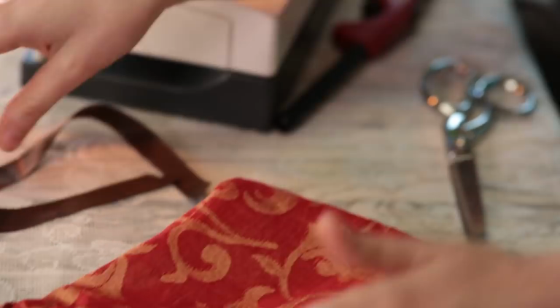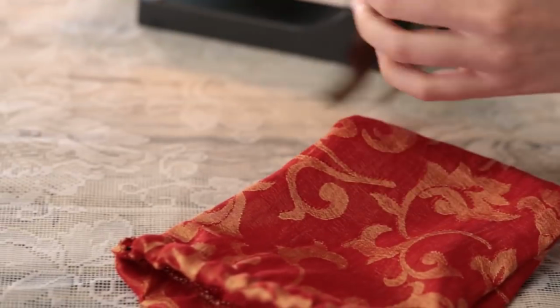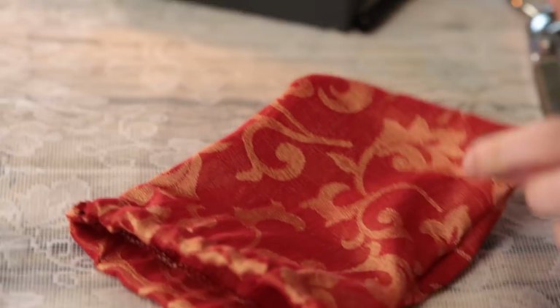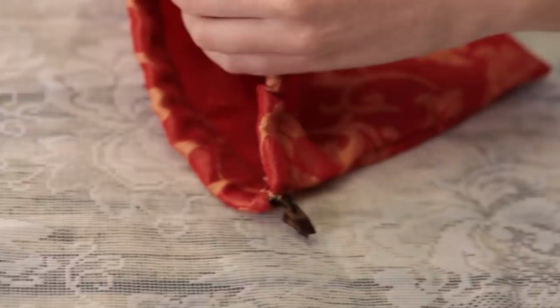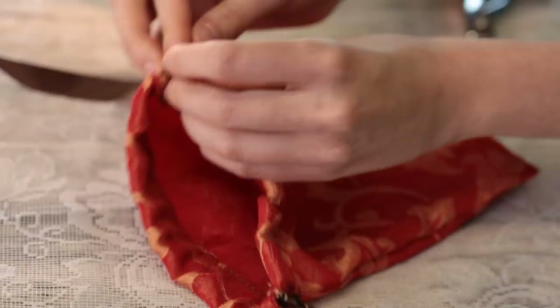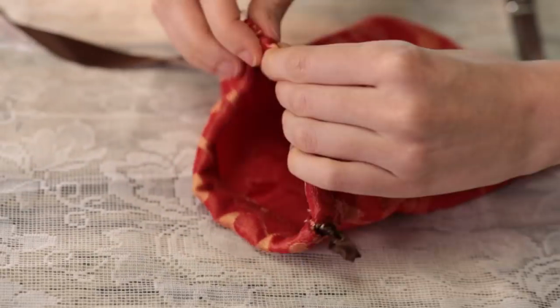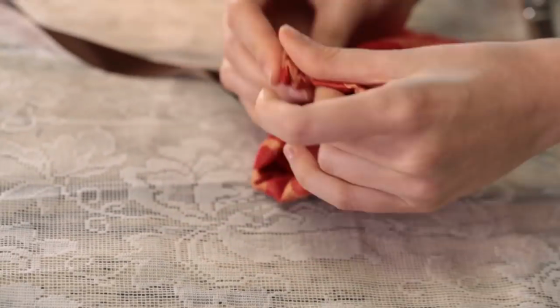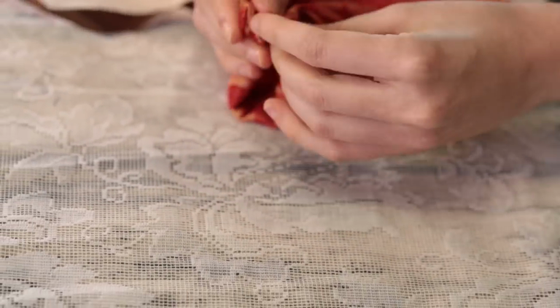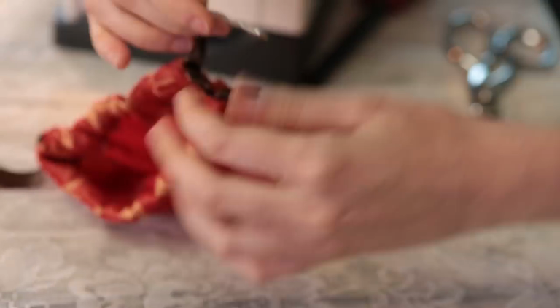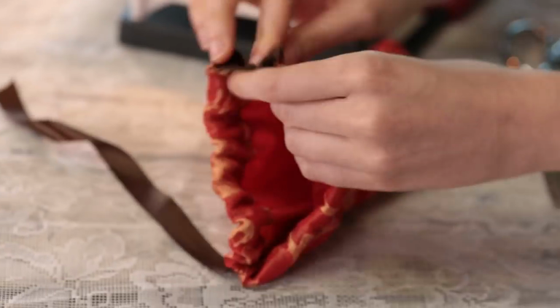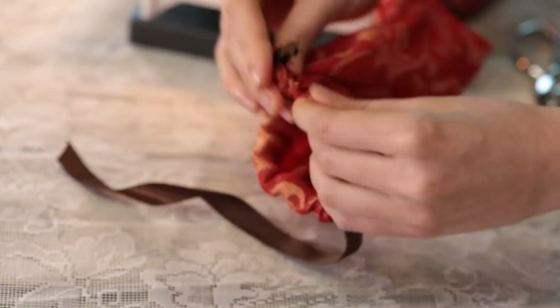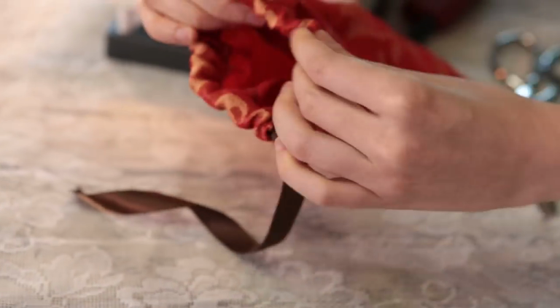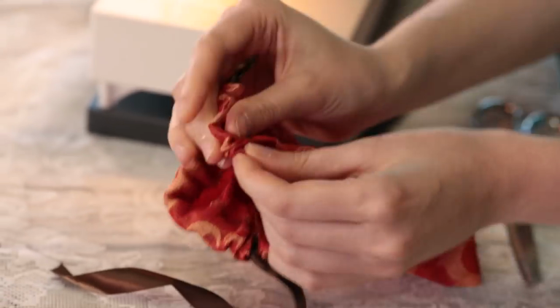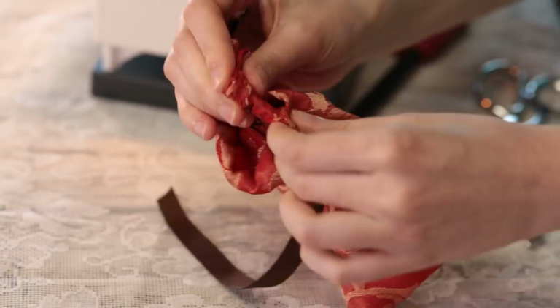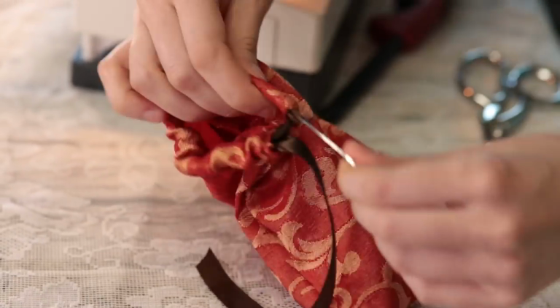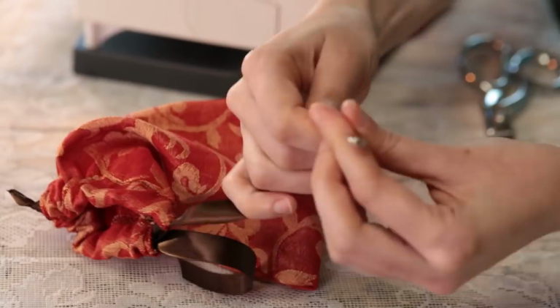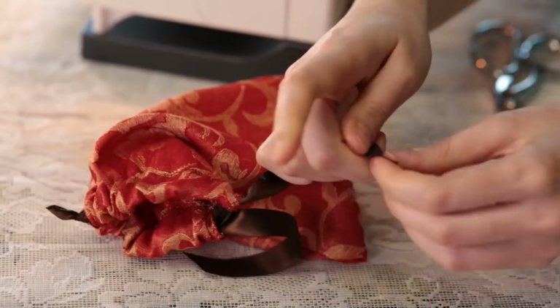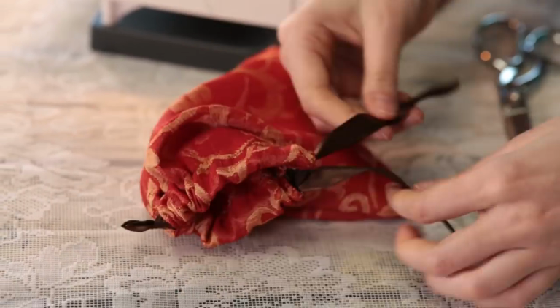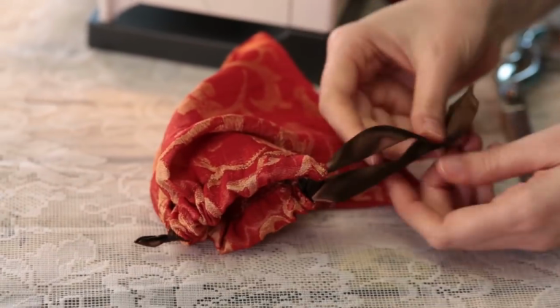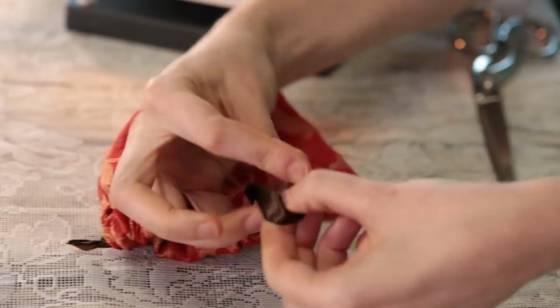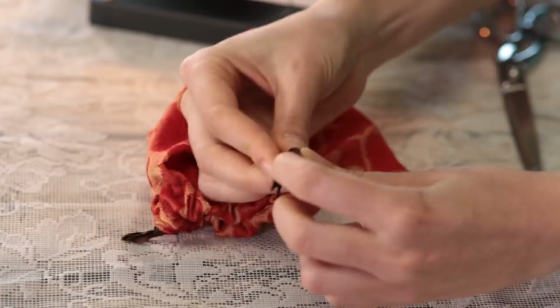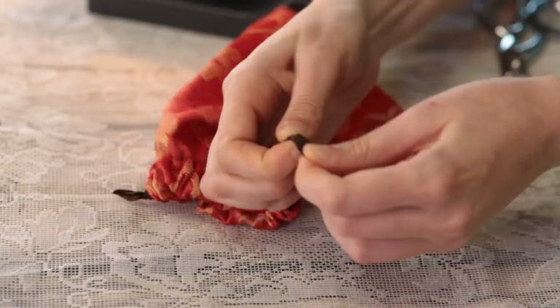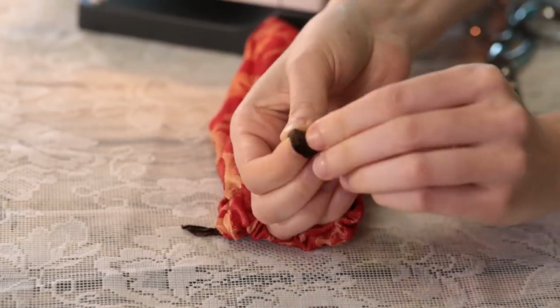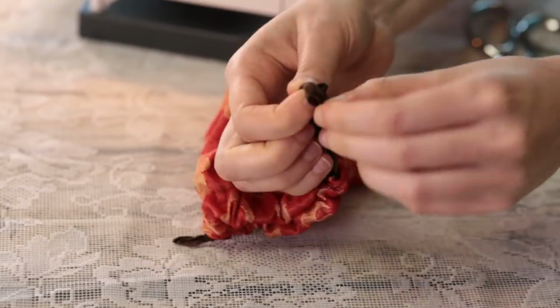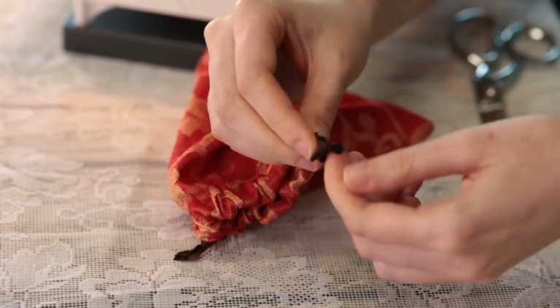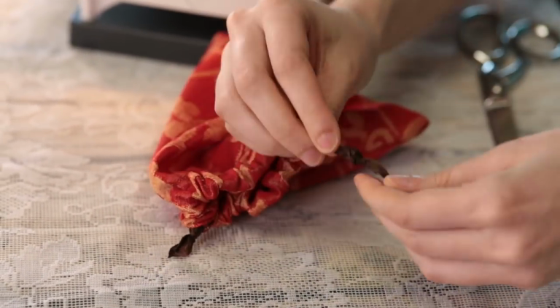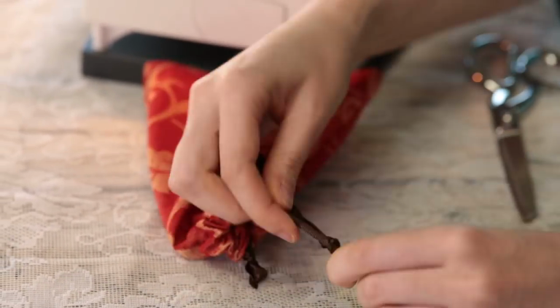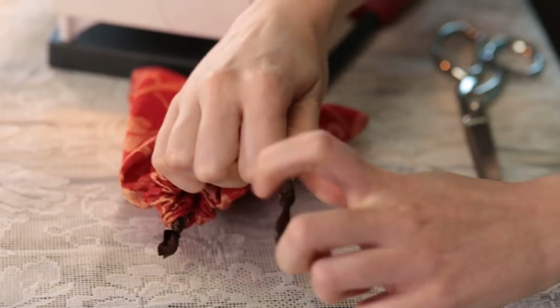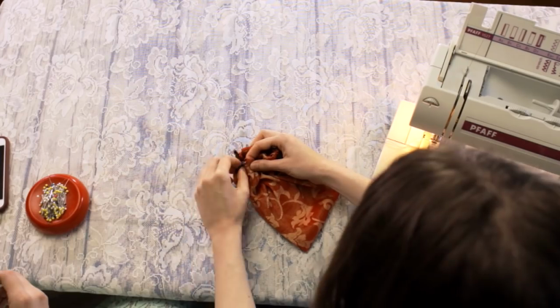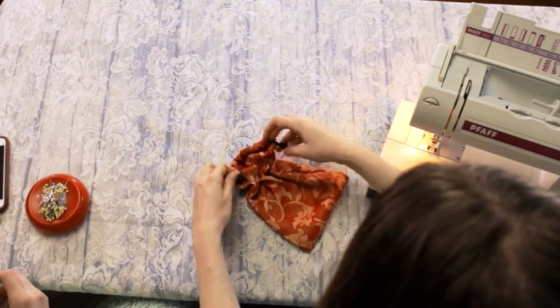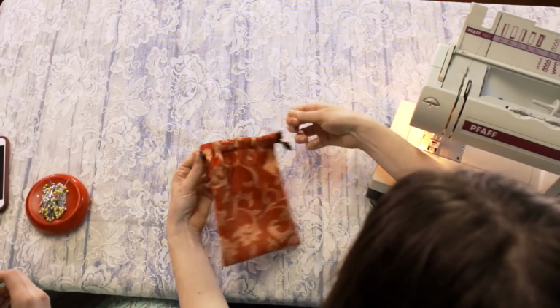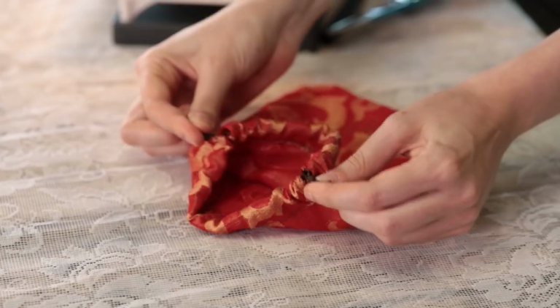Now take your other ribbon and do the same from the other side. Once your ribbons are in, pull them until the knots are out.